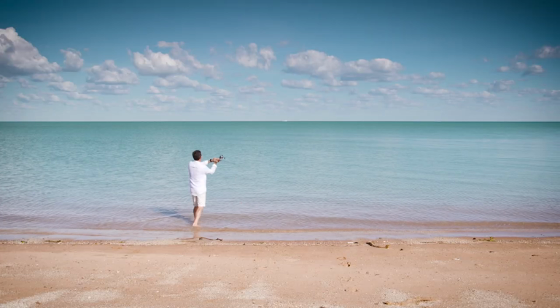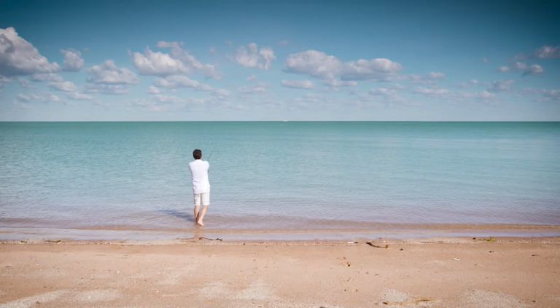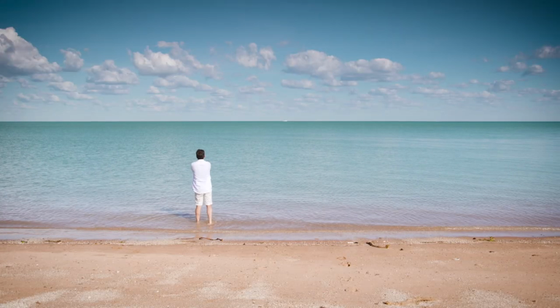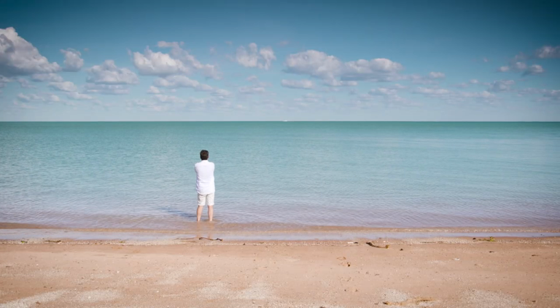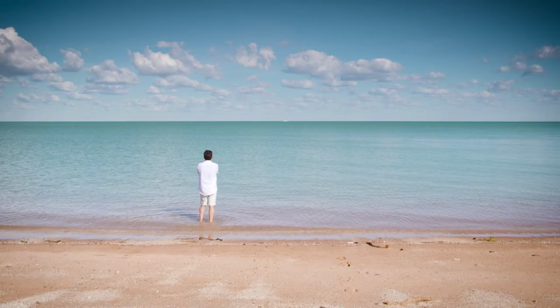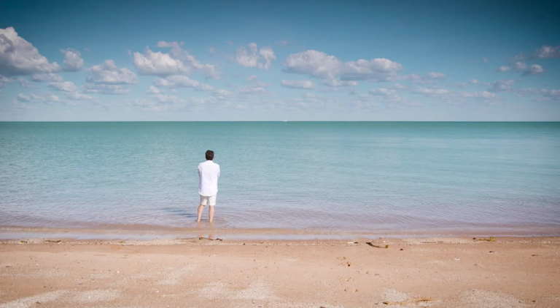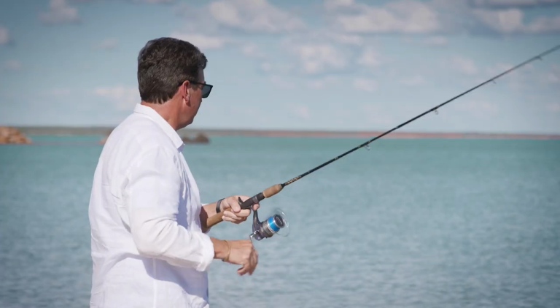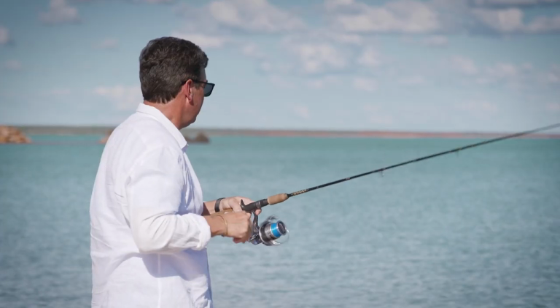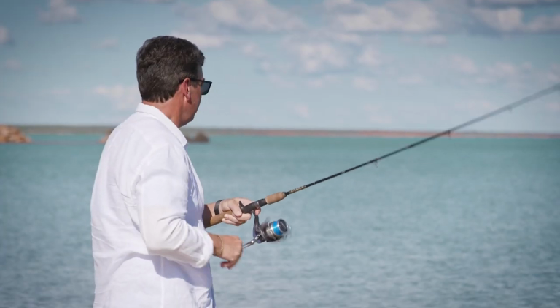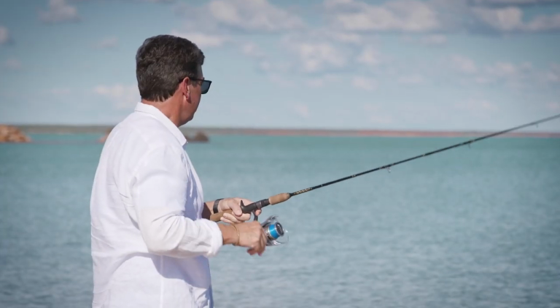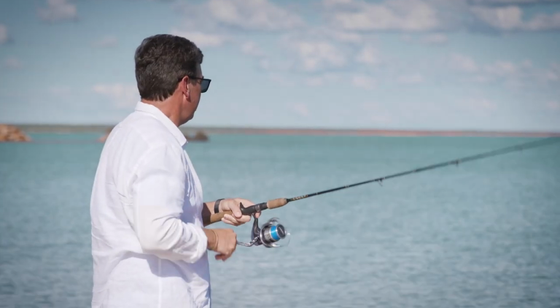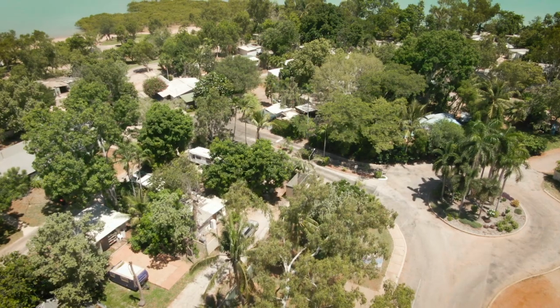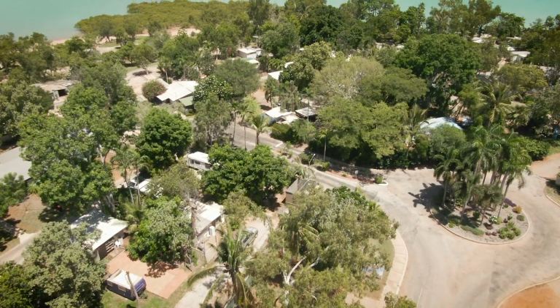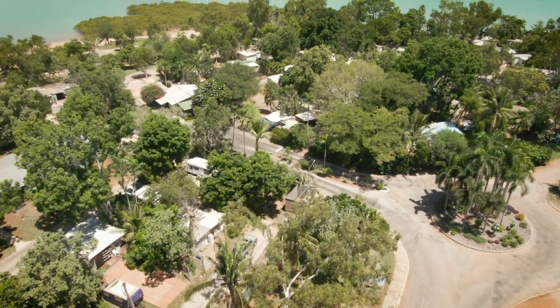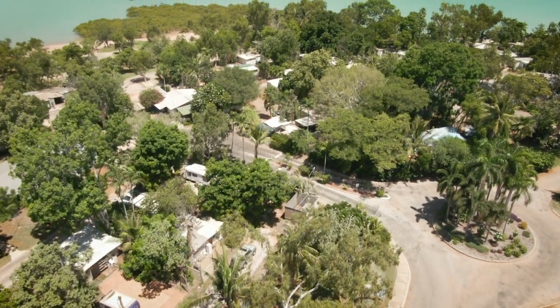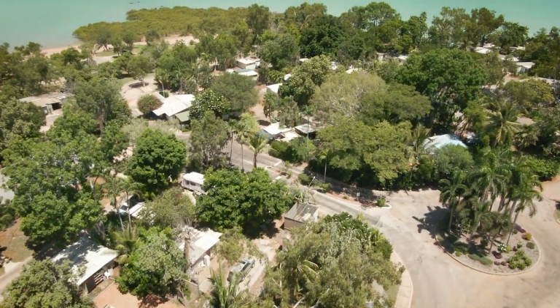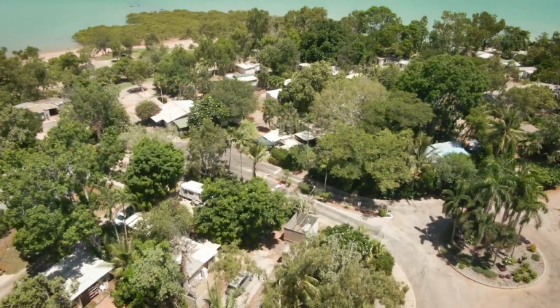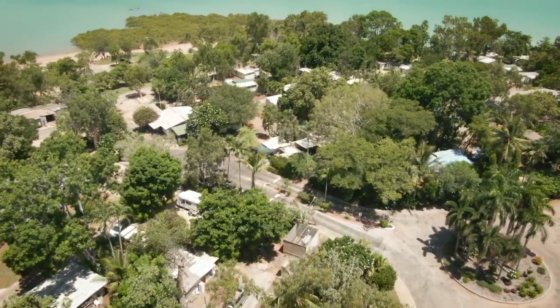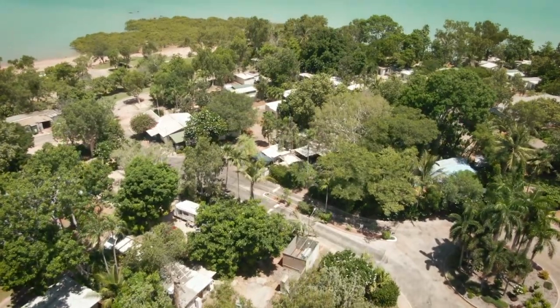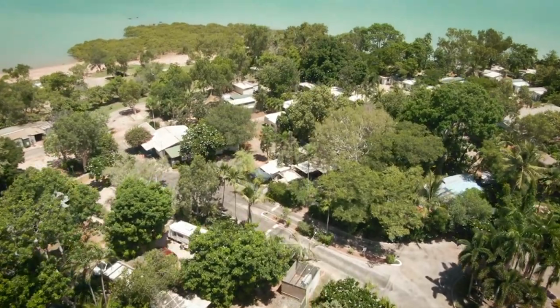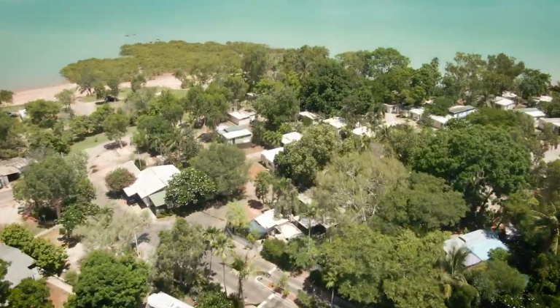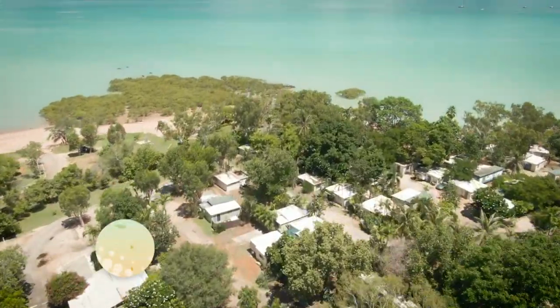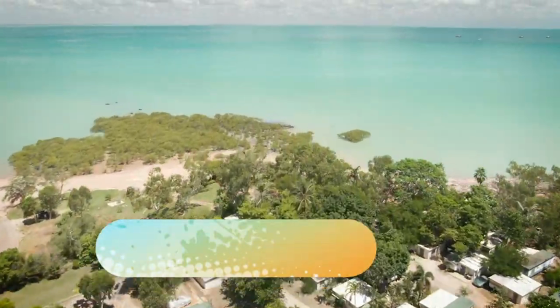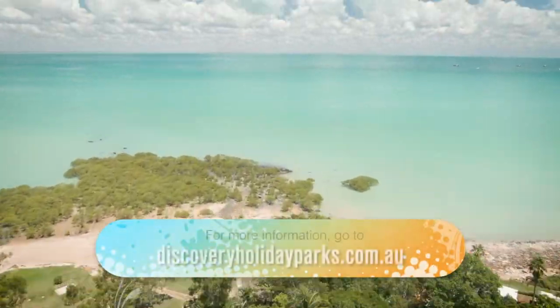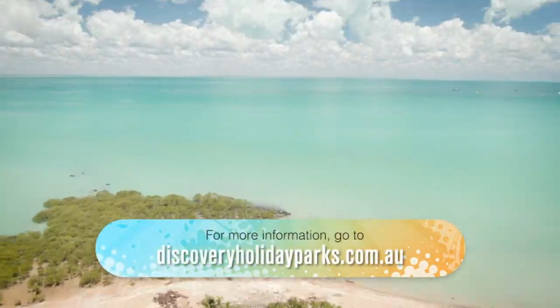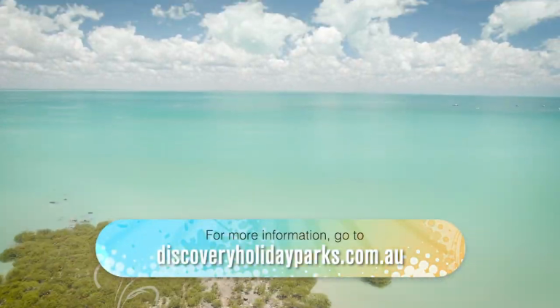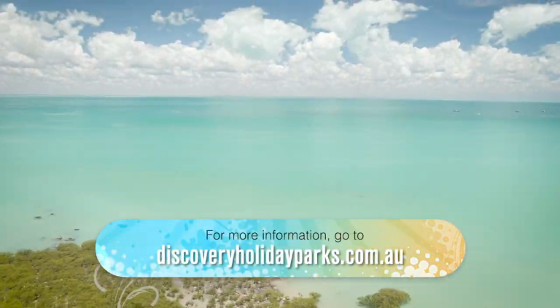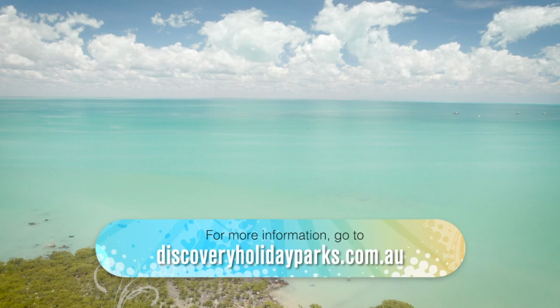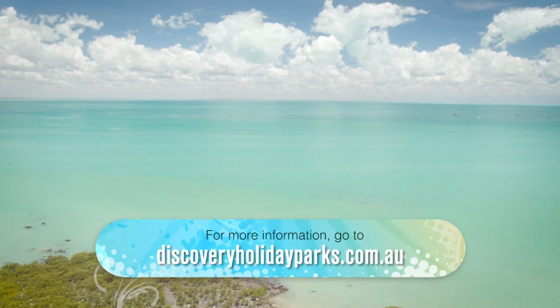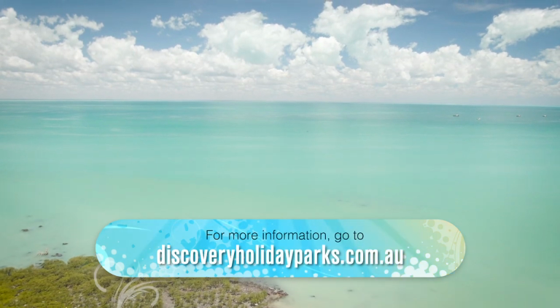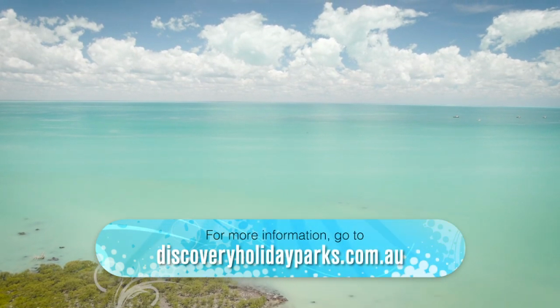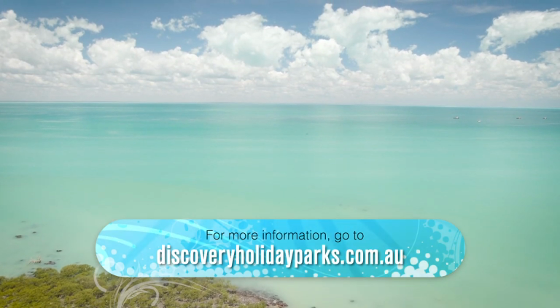Now is the time to holiday right here in WA, and if you haven't been to Broome, it's time you headed north and saw what all the fuss is about for yourself. This is the perfect place to base yourself. To find out more, check out this website.